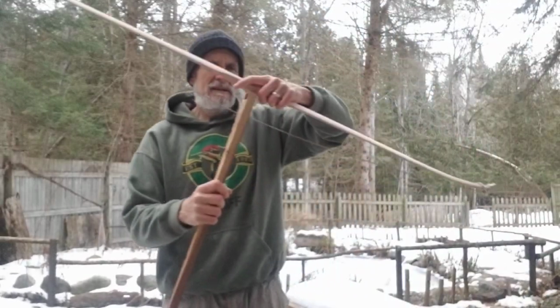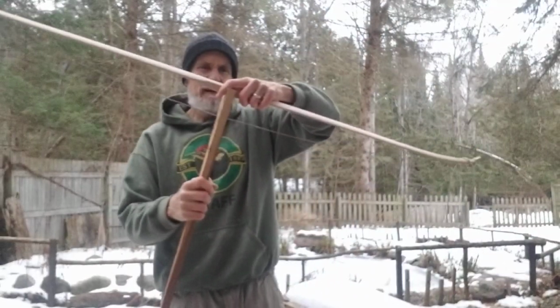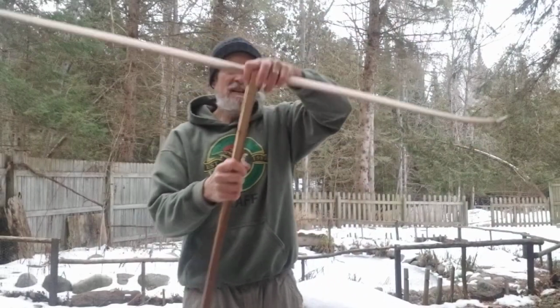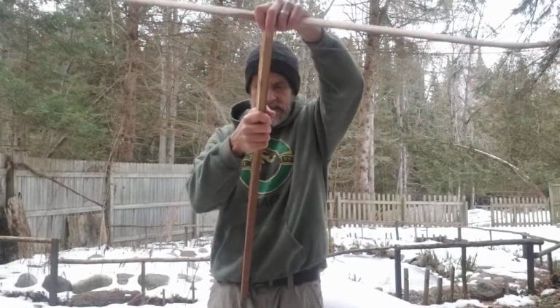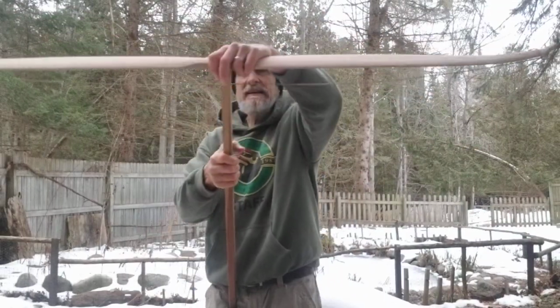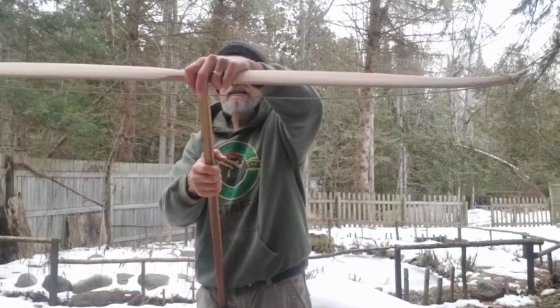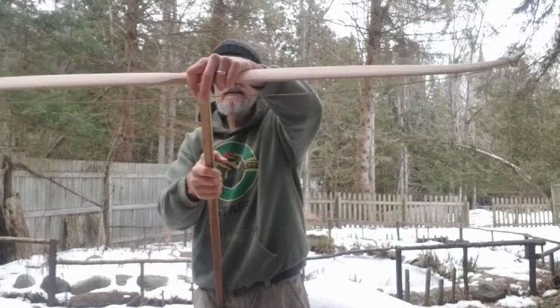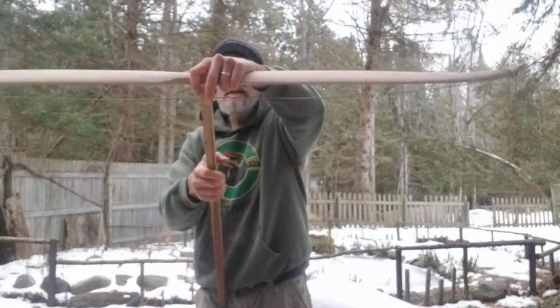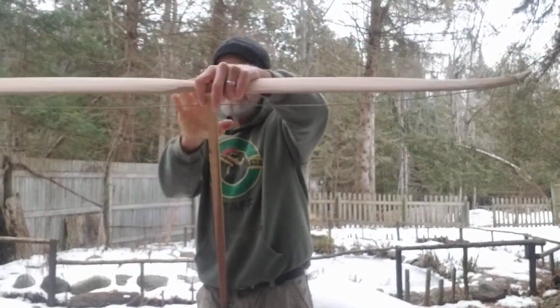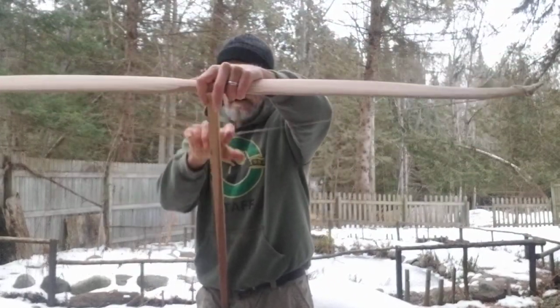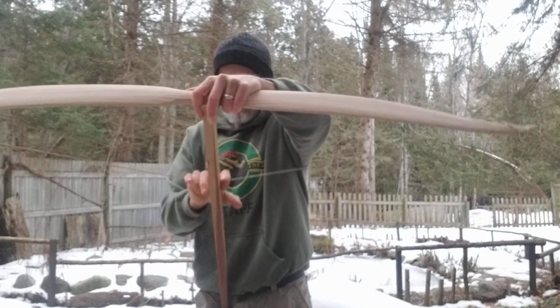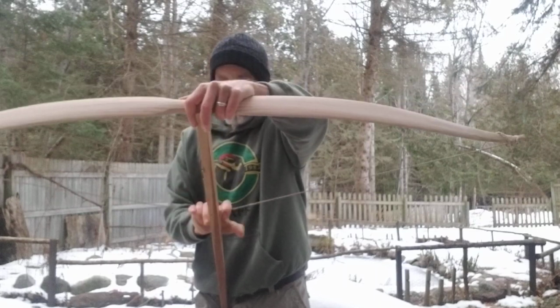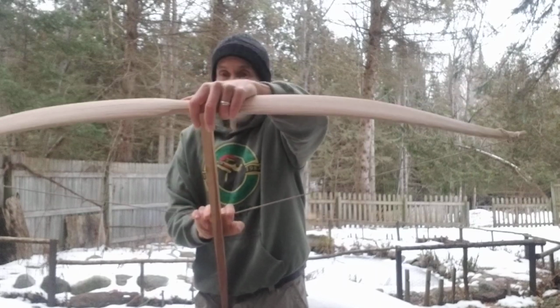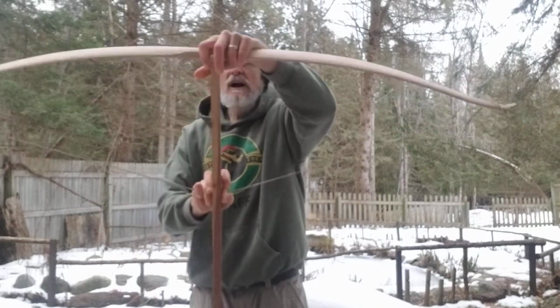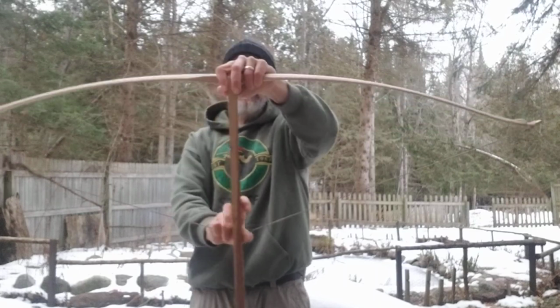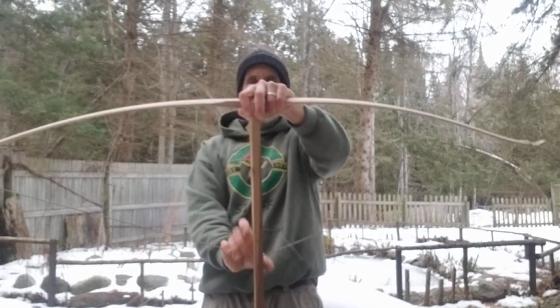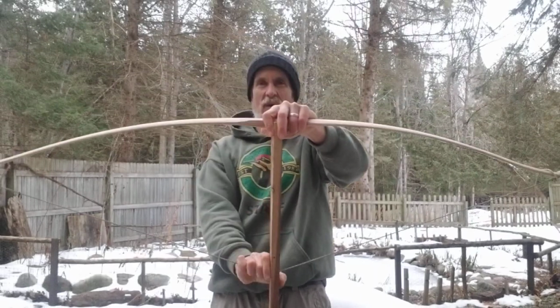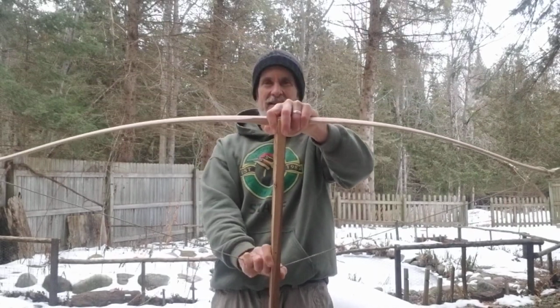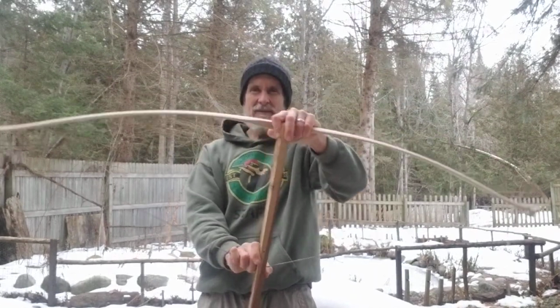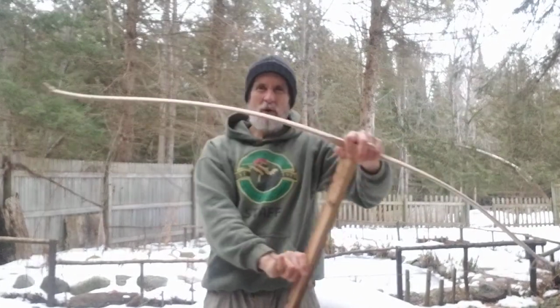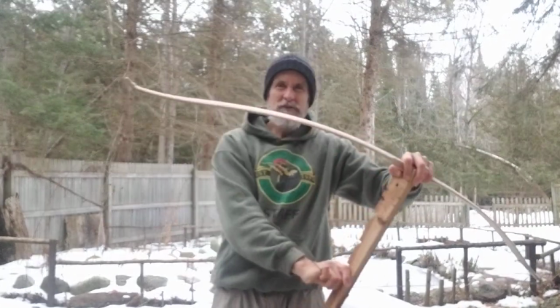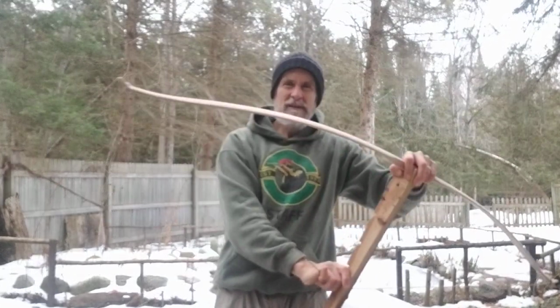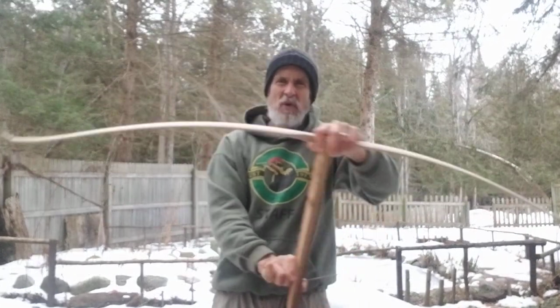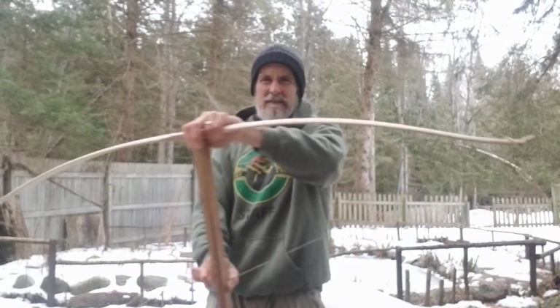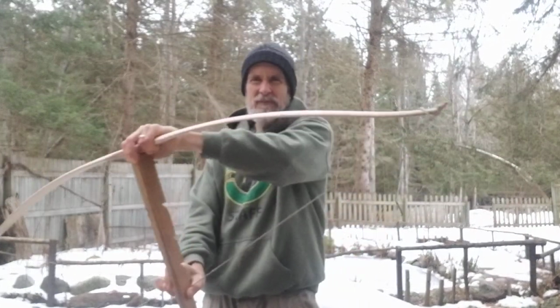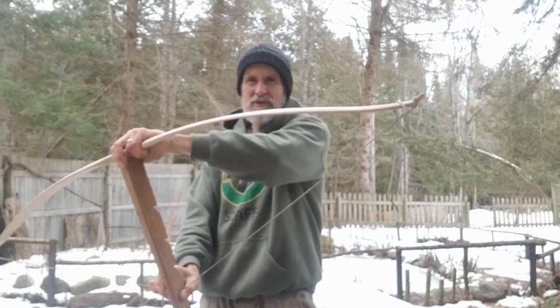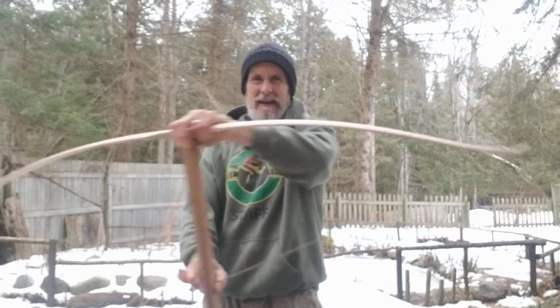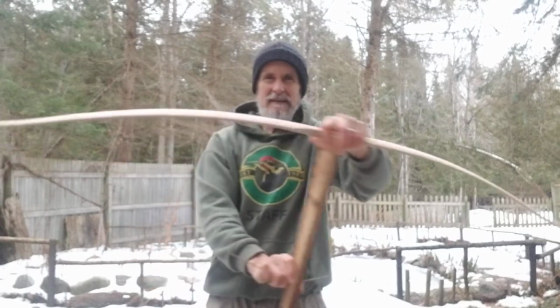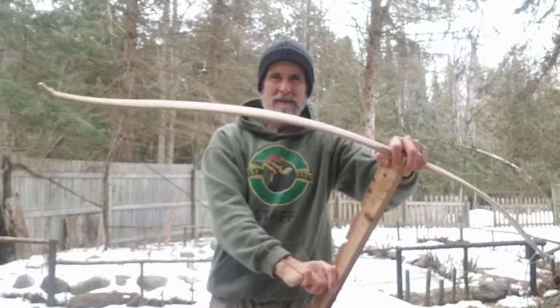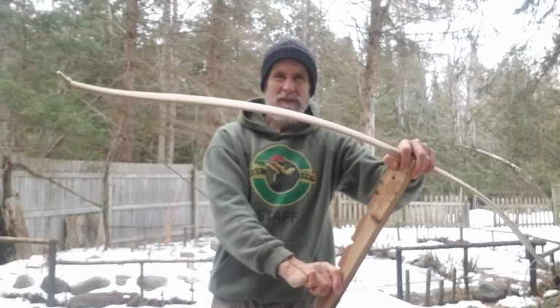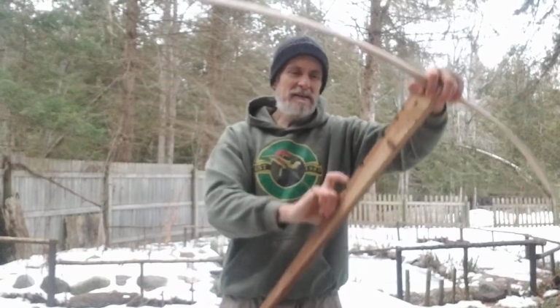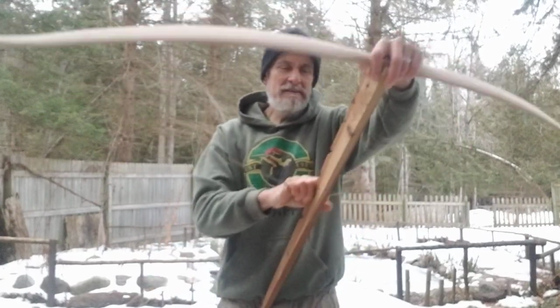It's my tiller and stick. Because I'm going to rawhide back it. I don't want to overdo it at this point, which I'm not. The bend is even.